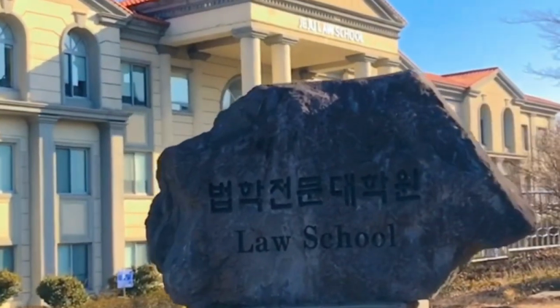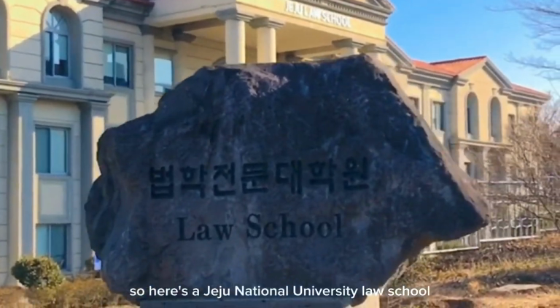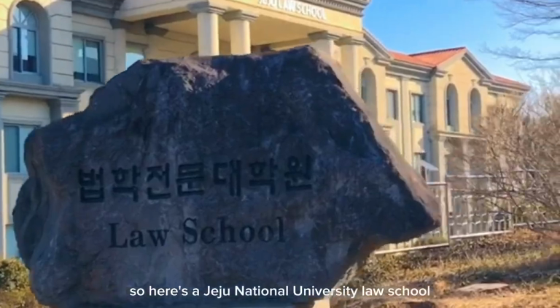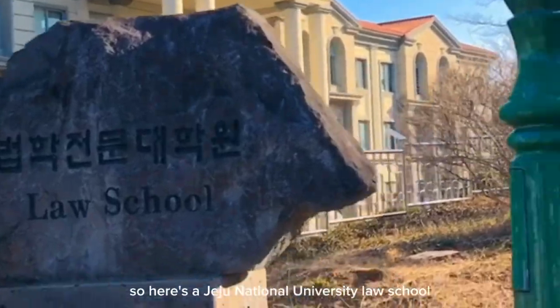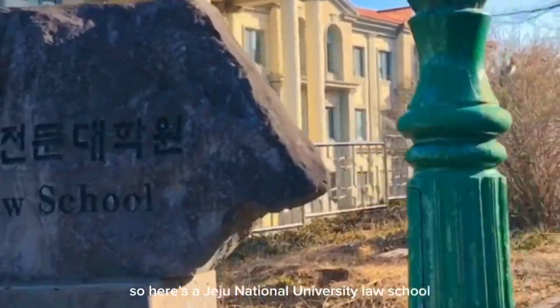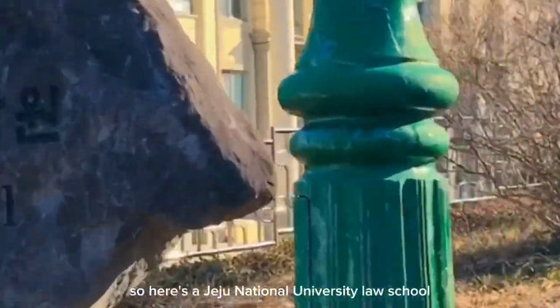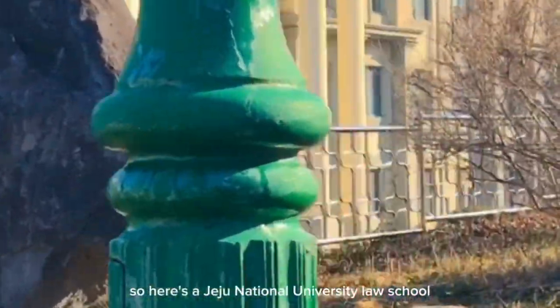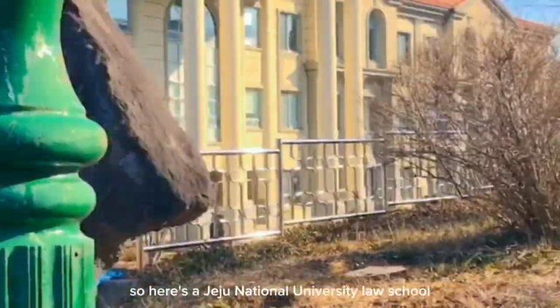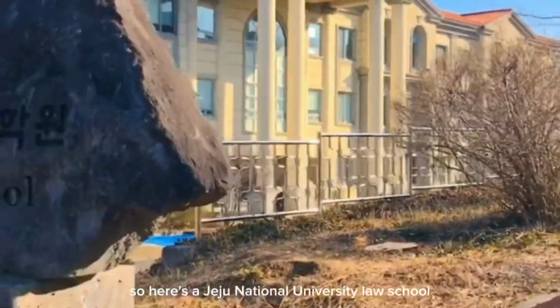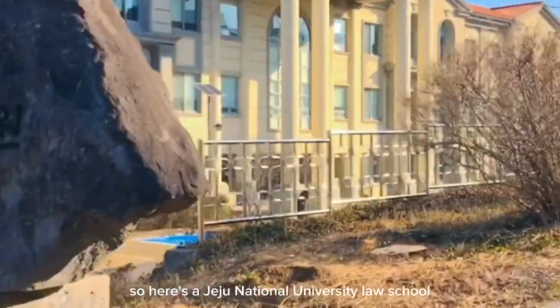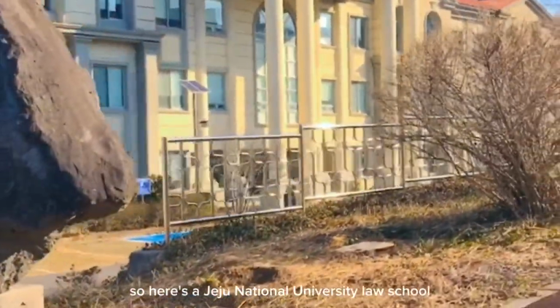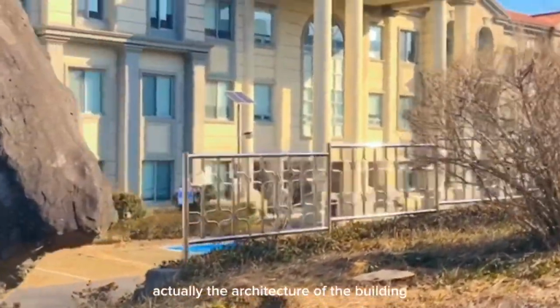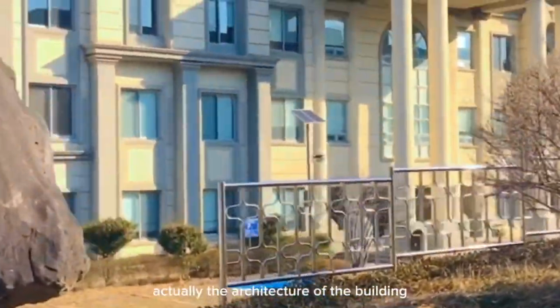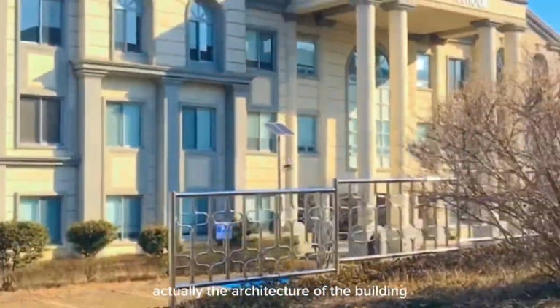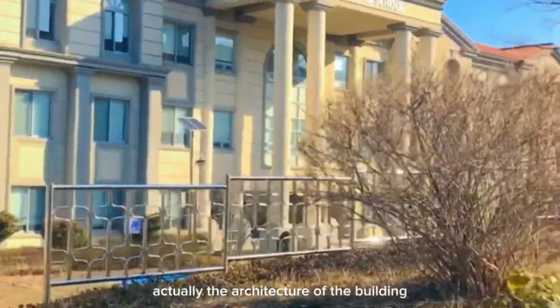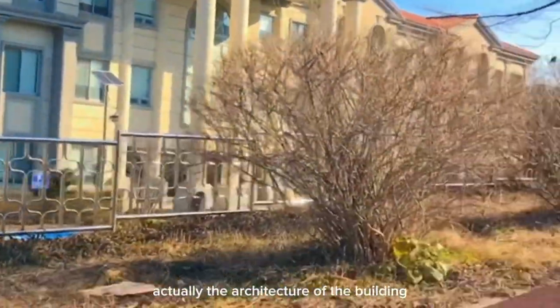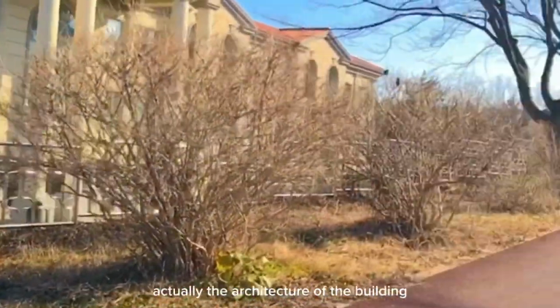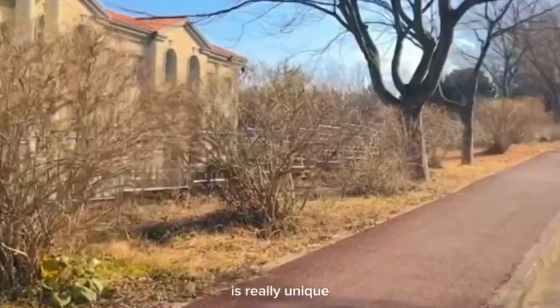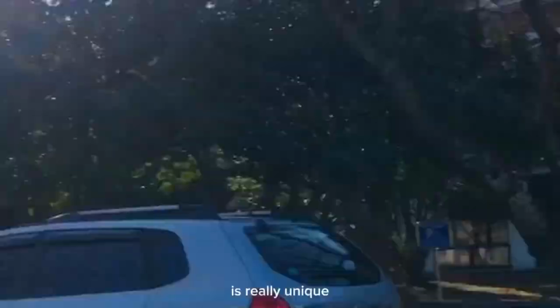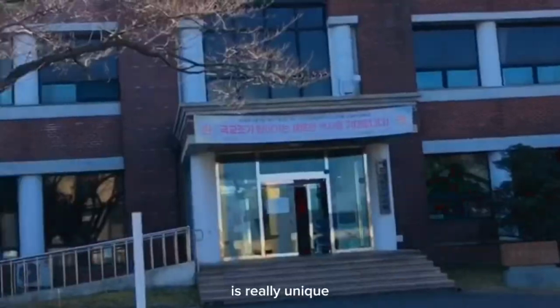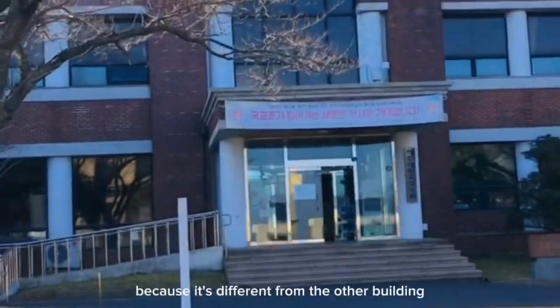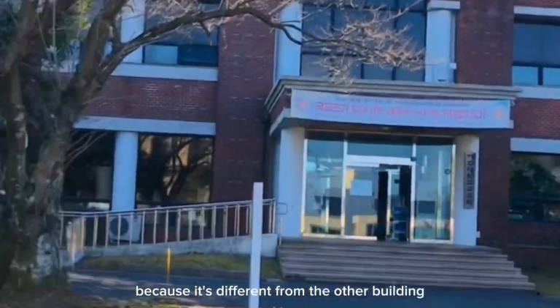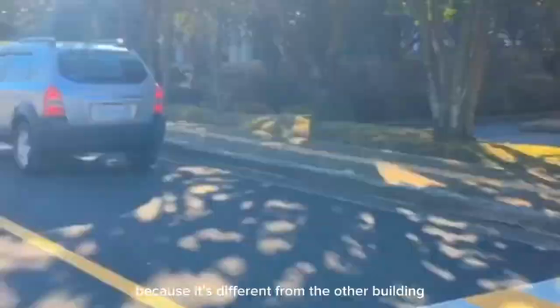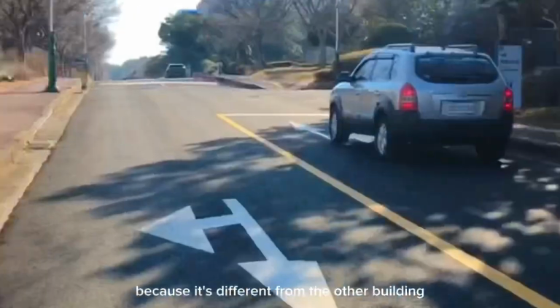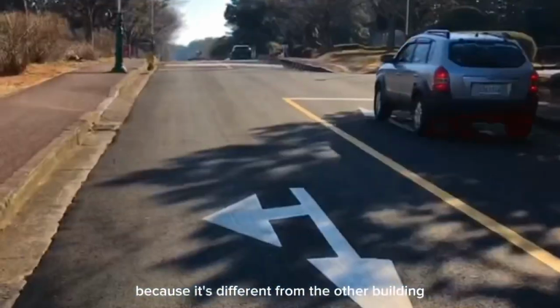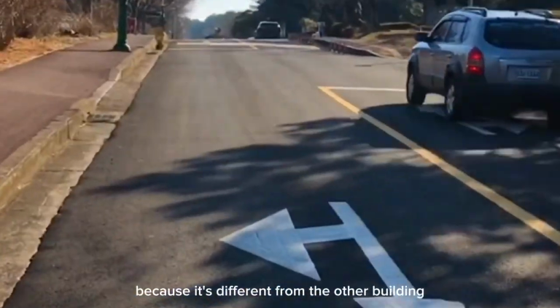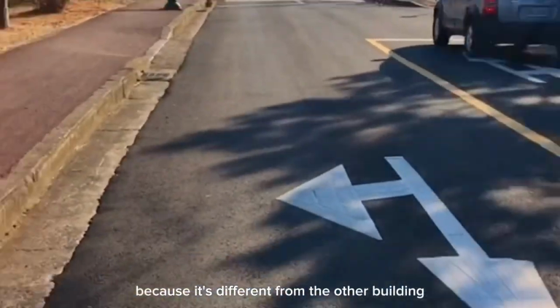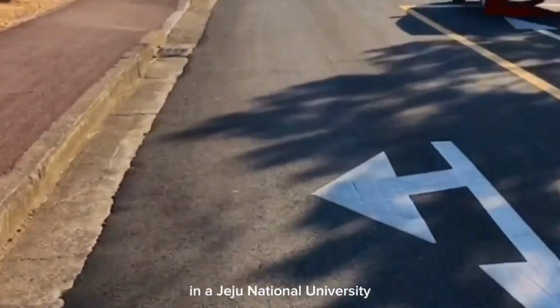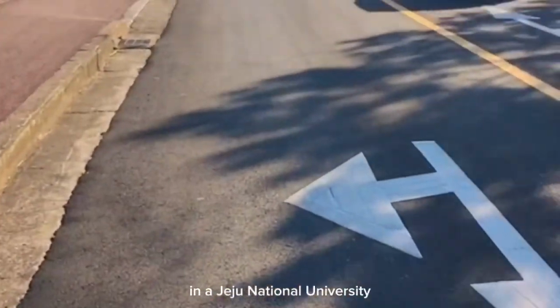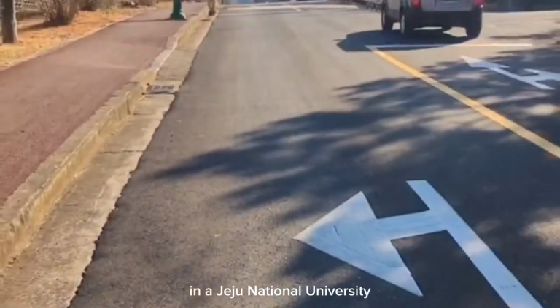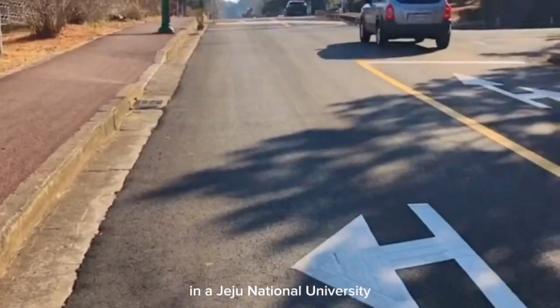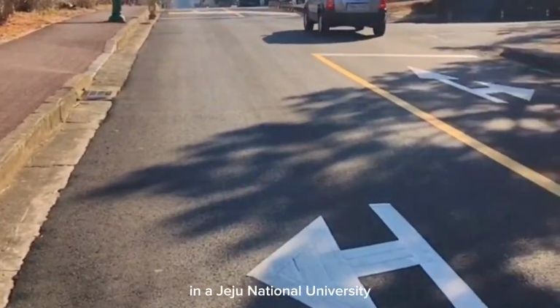So here's the Jeju National University Law School. The architecture of the building is really unique because it's different from the other buildings in the Jeju National University.